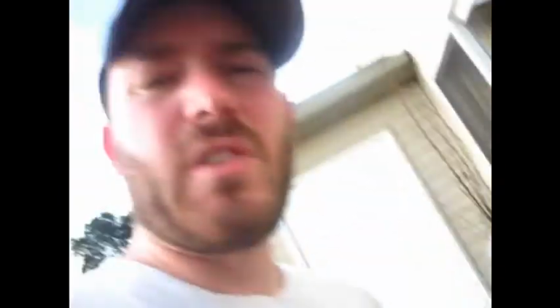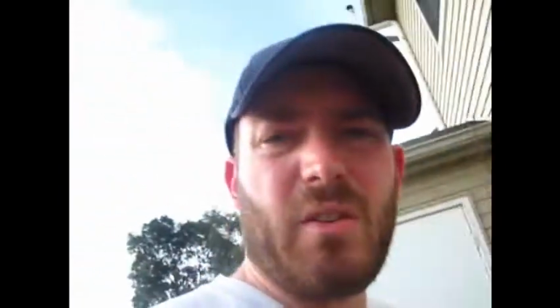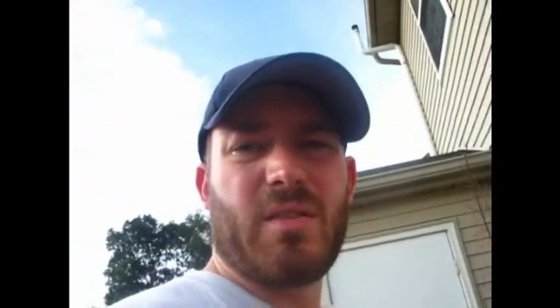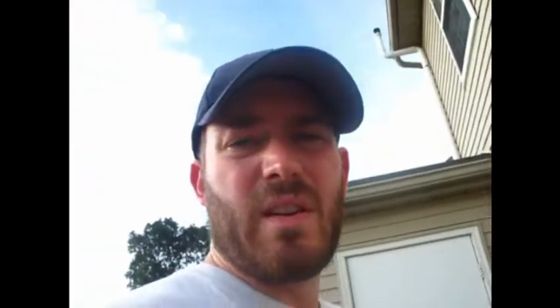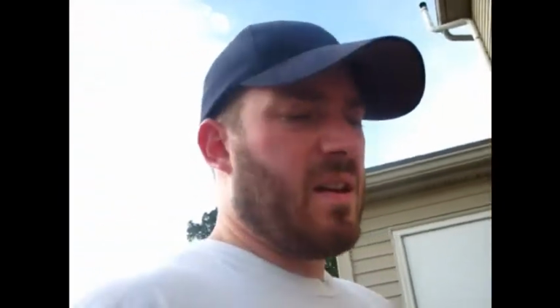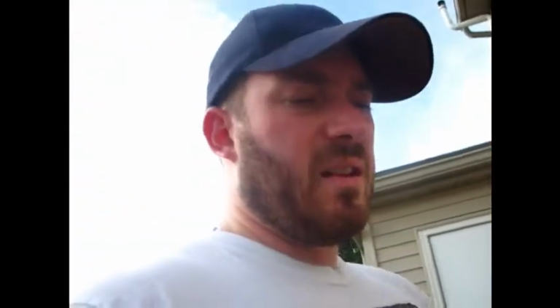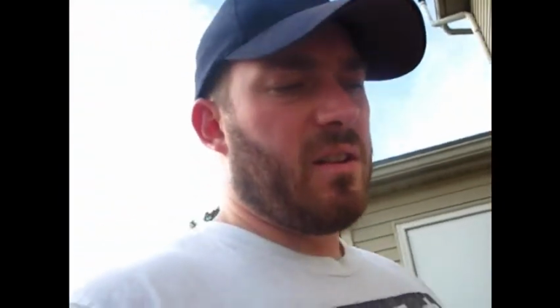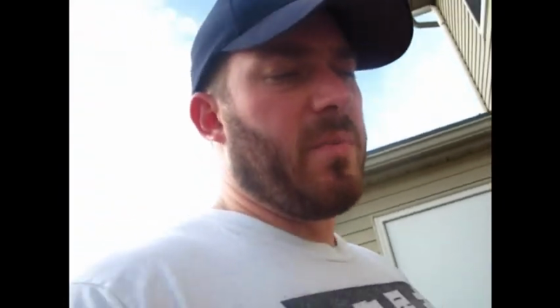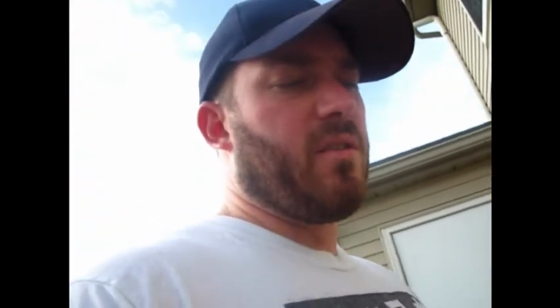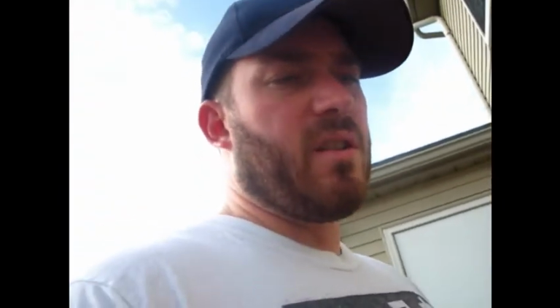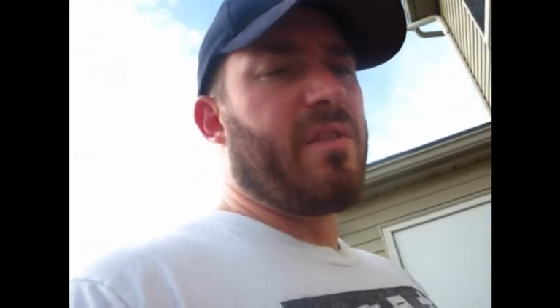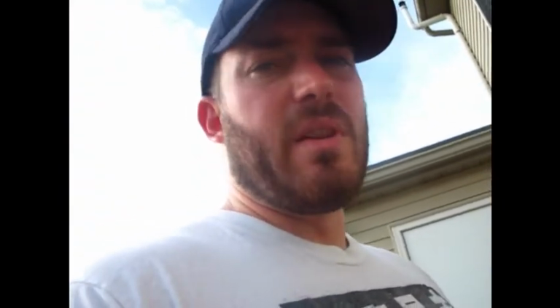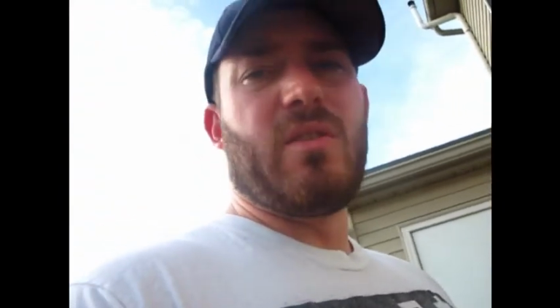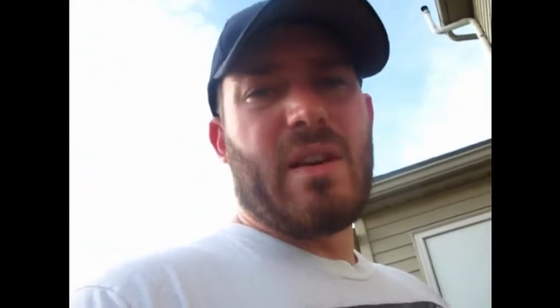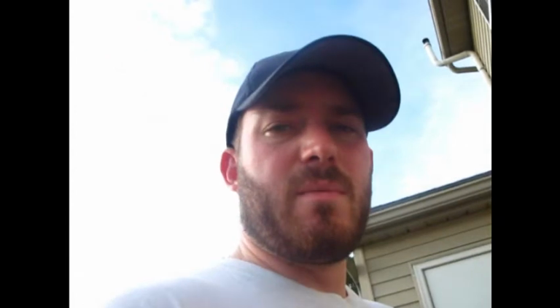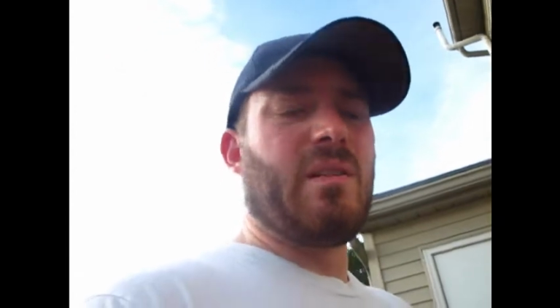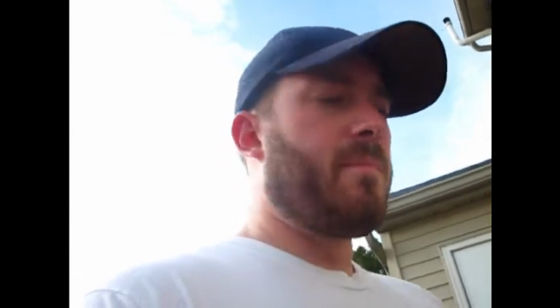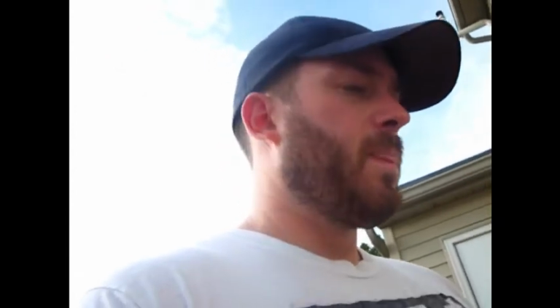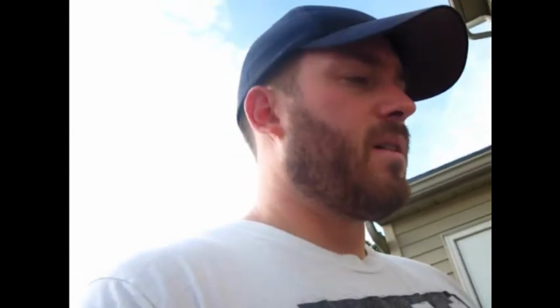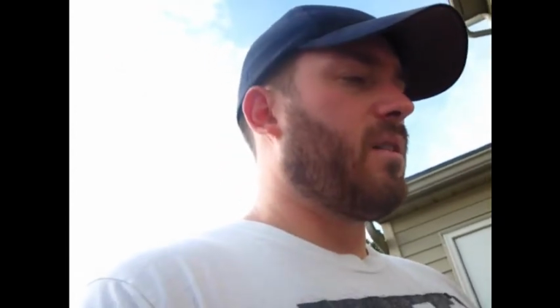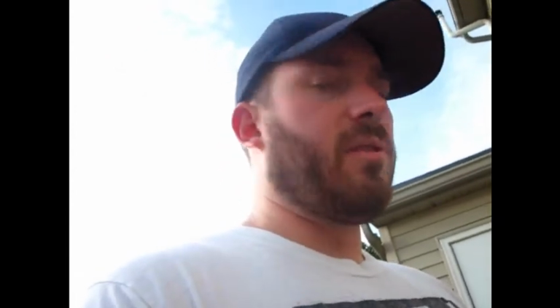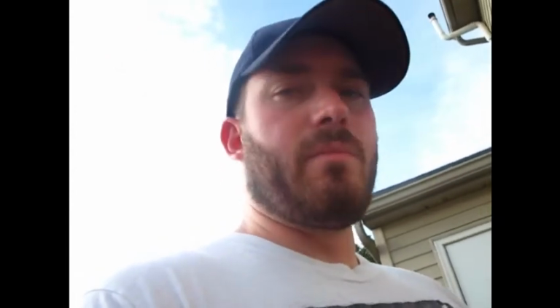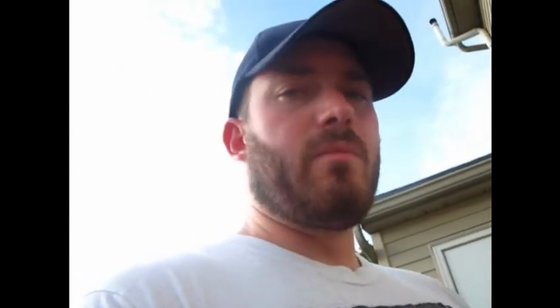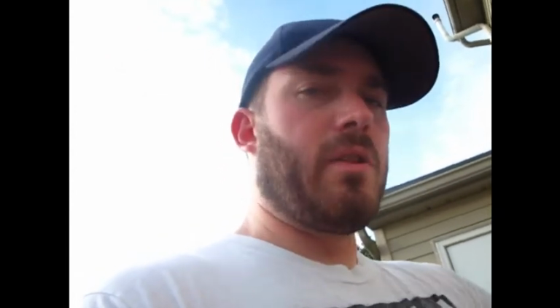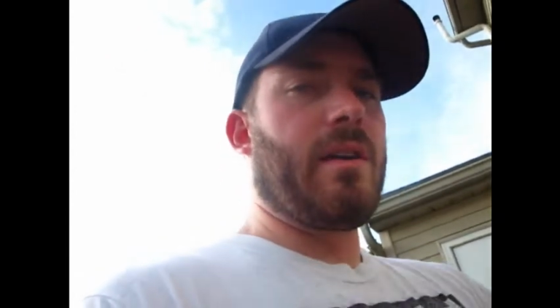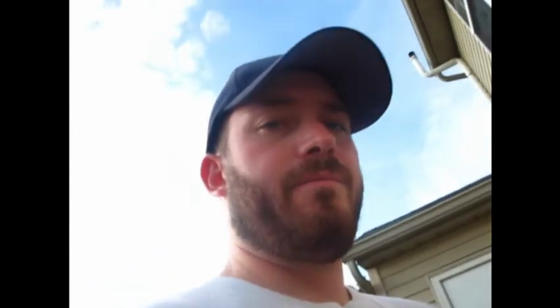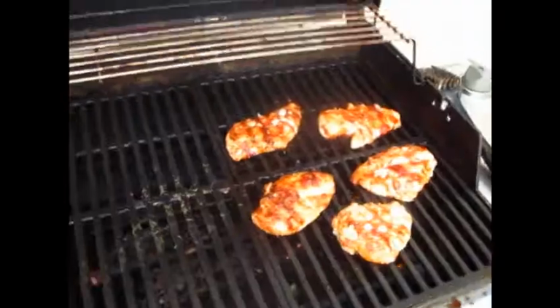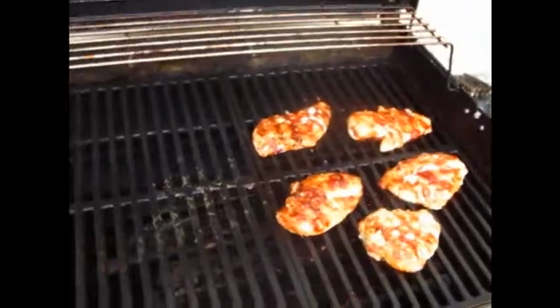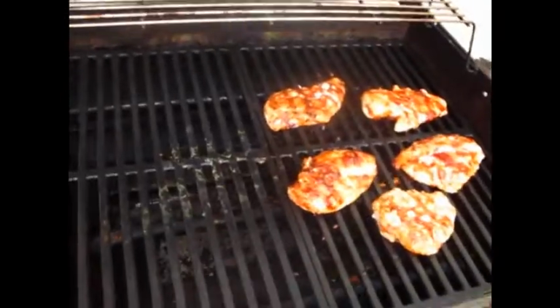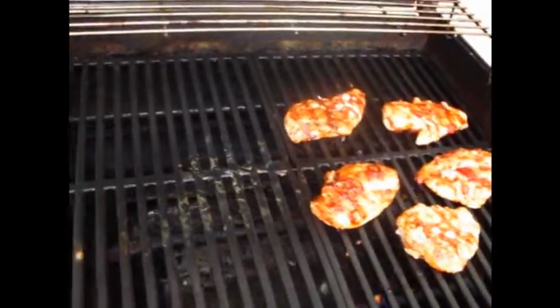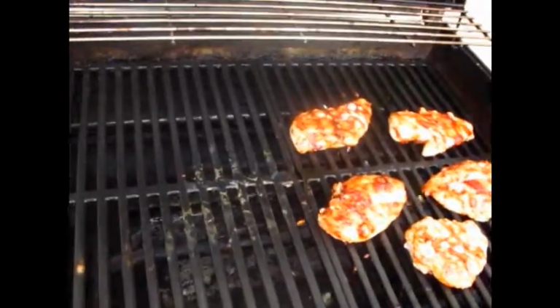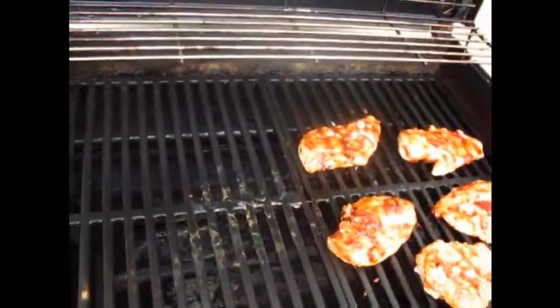I'll shut the lid on this and let it in here for about another five minutes, again on medium, then flip them and apply again.